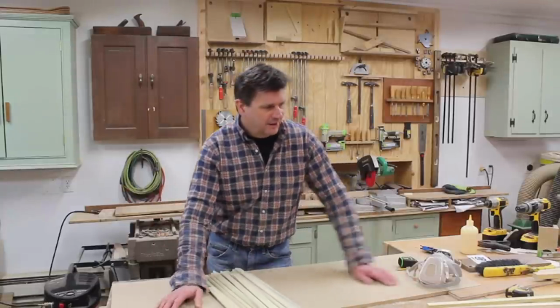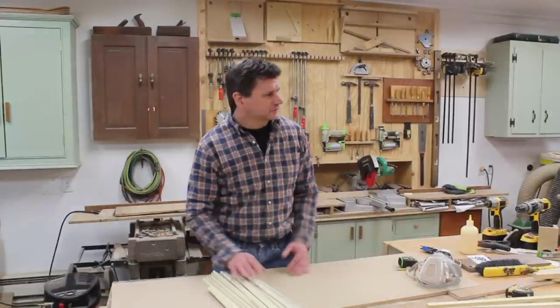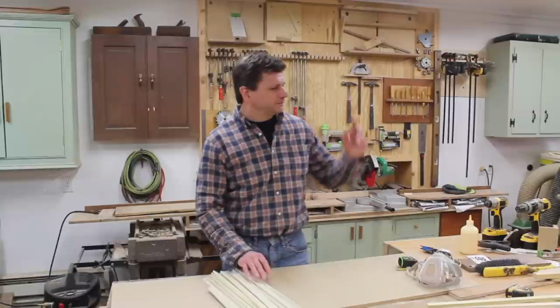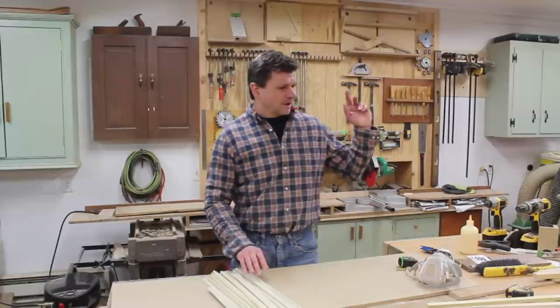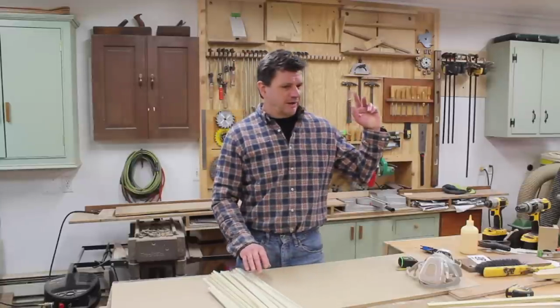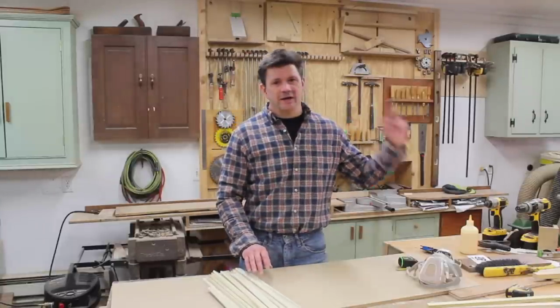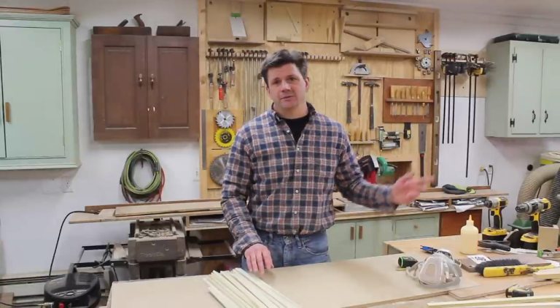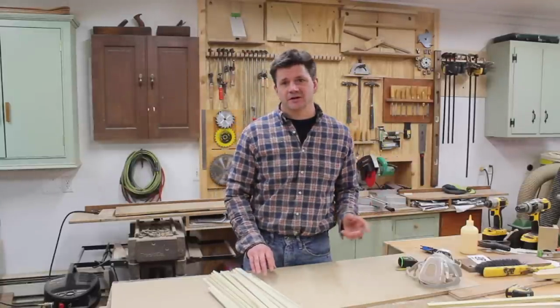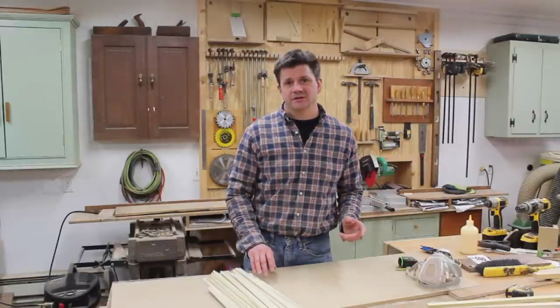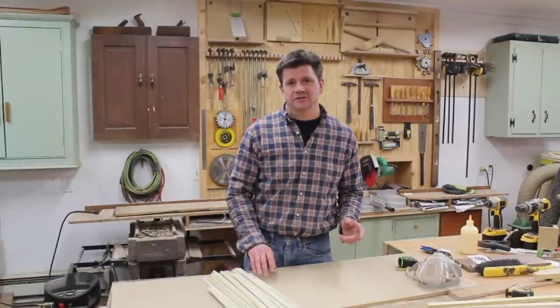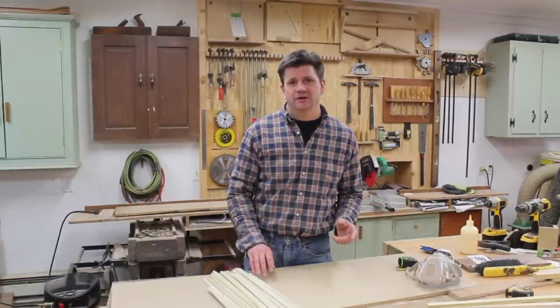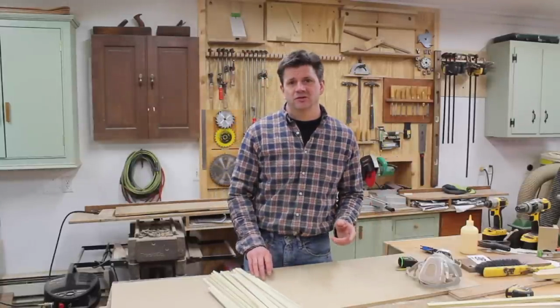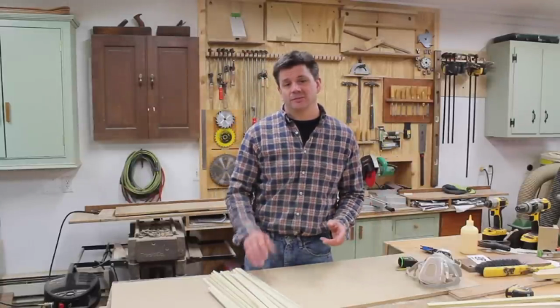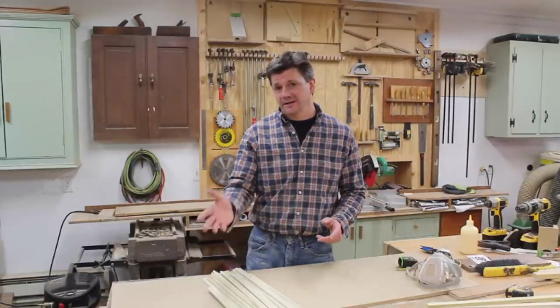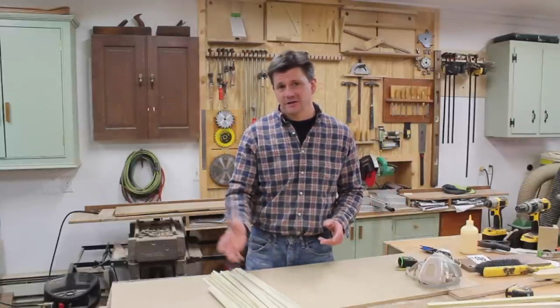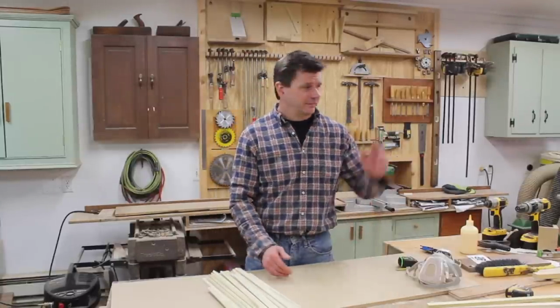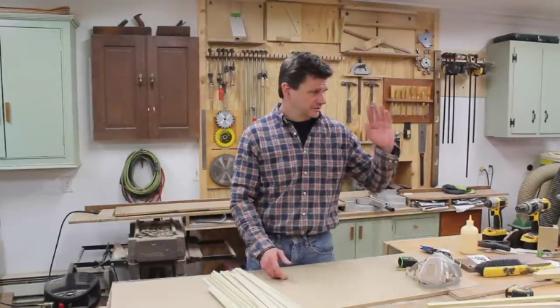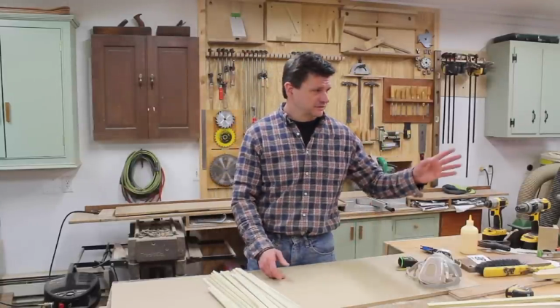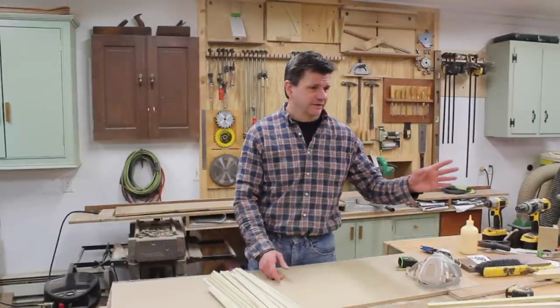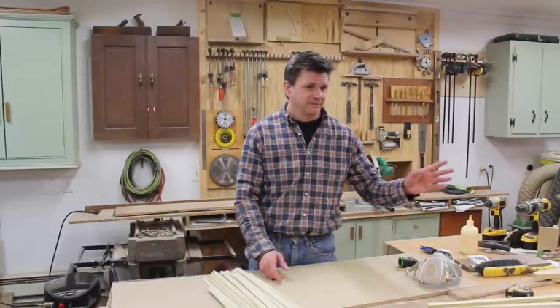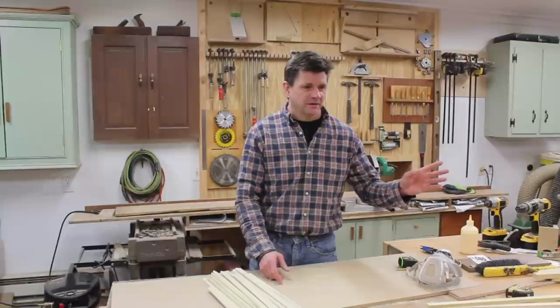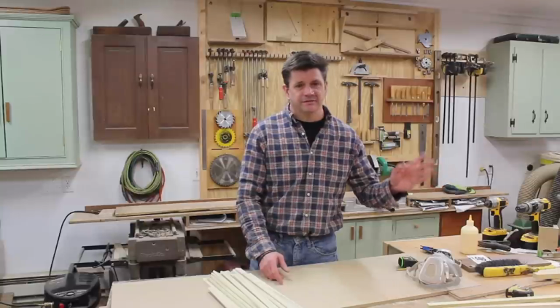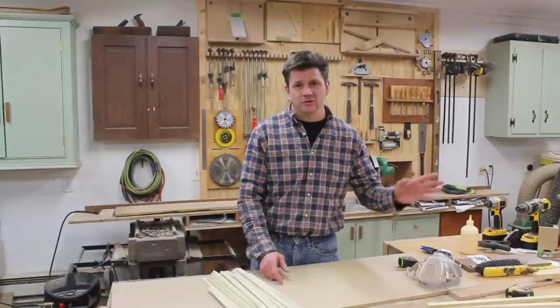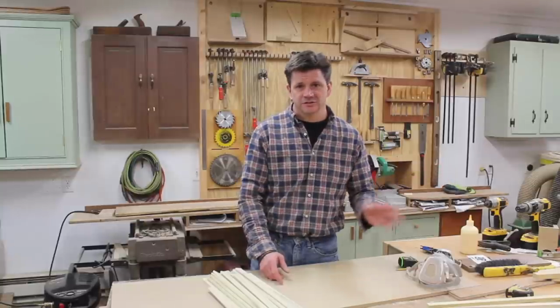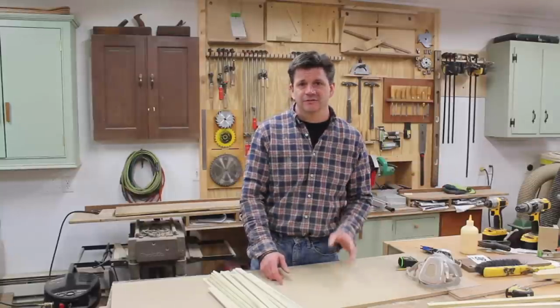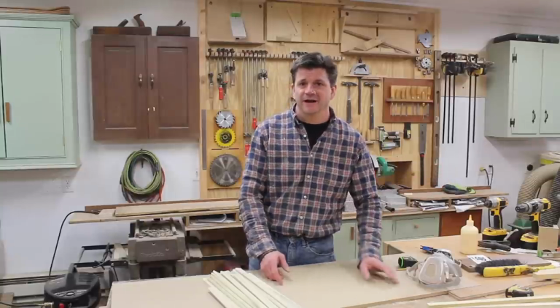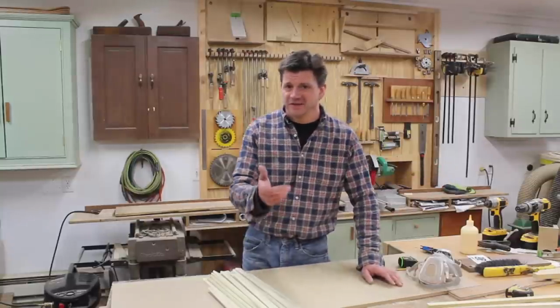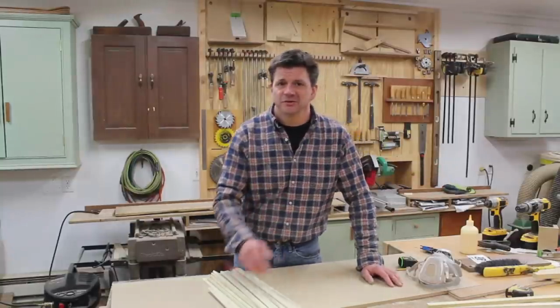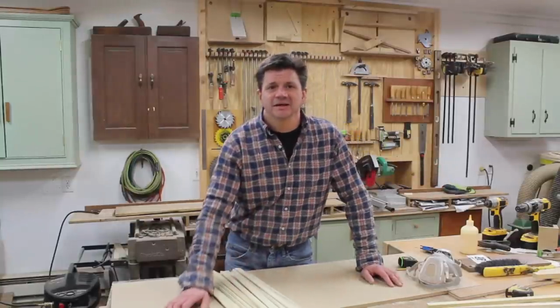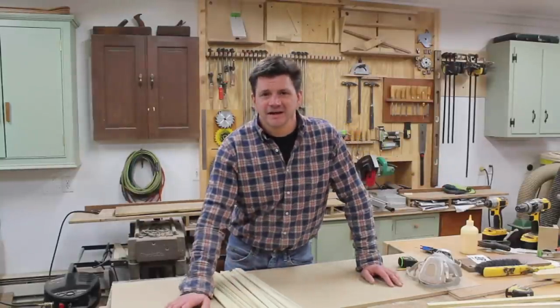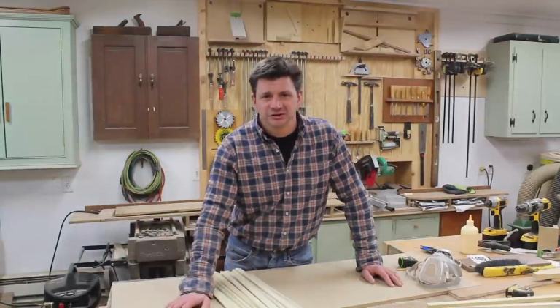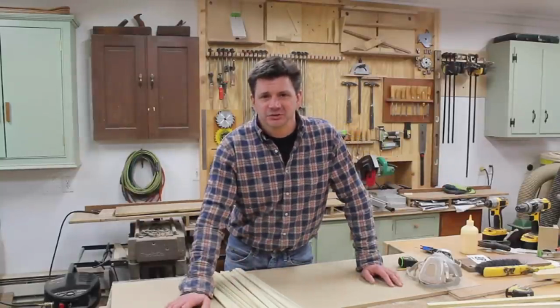I've gotten a couple of stickers in the last week or two, so I'm going to end this video by putting stickers on the fan door, so stick around for that. Thanks for tuning in, and I'll see you soon.